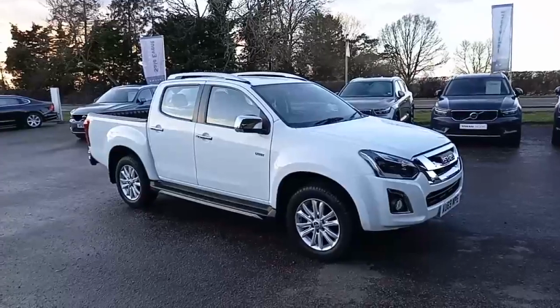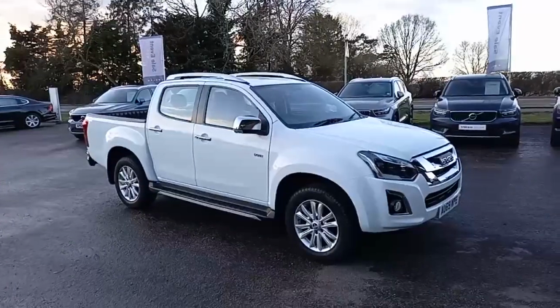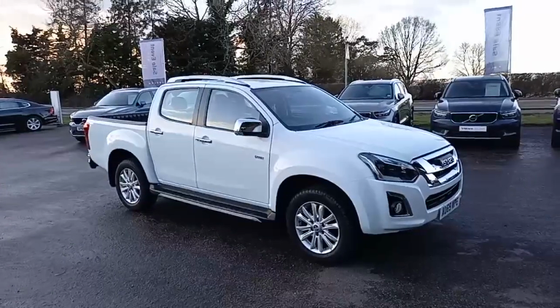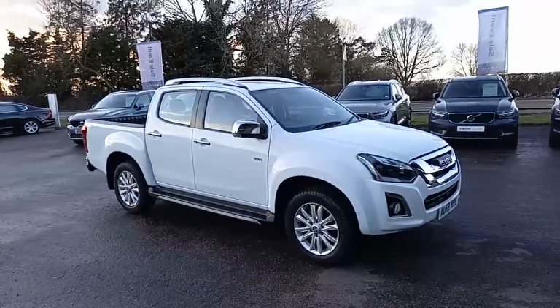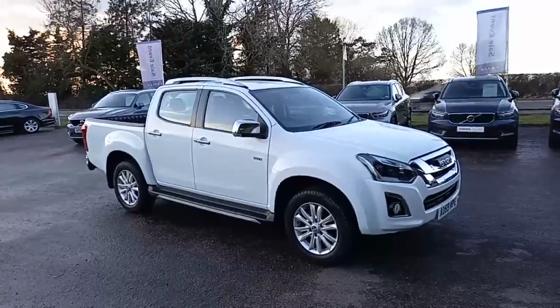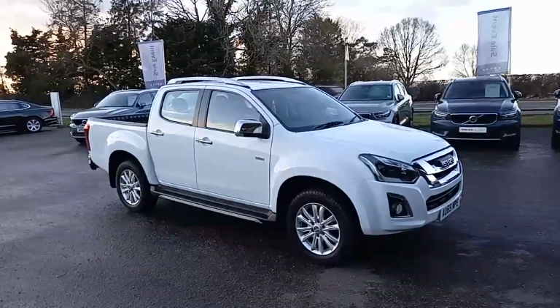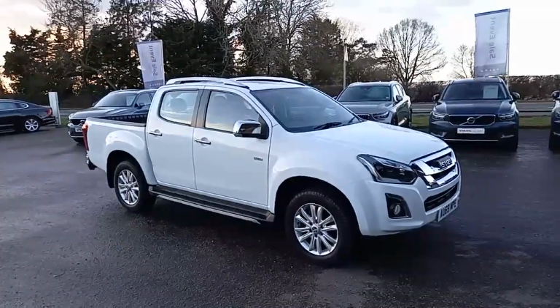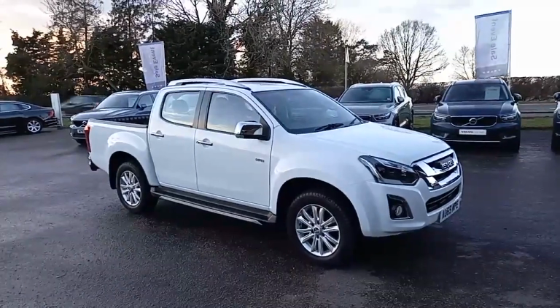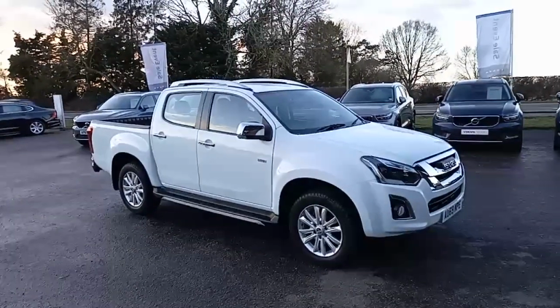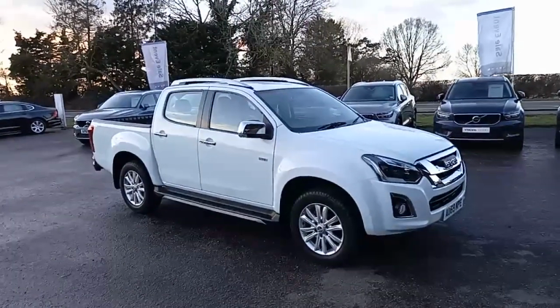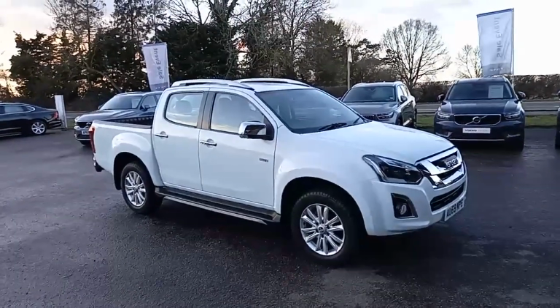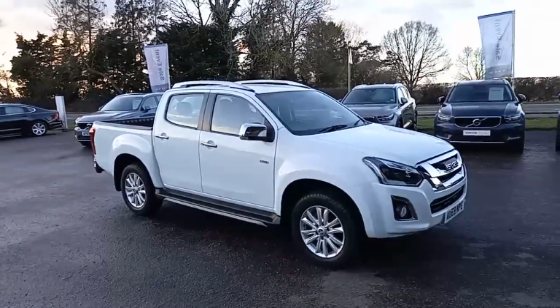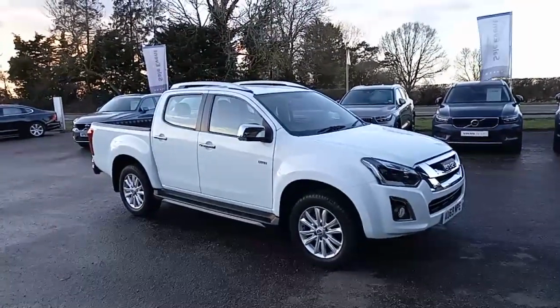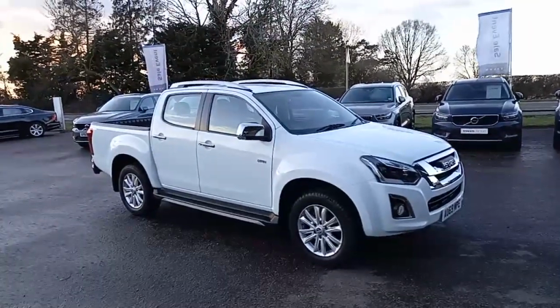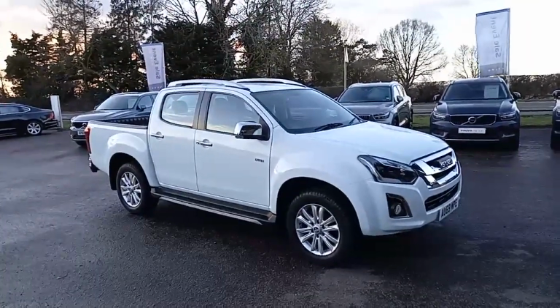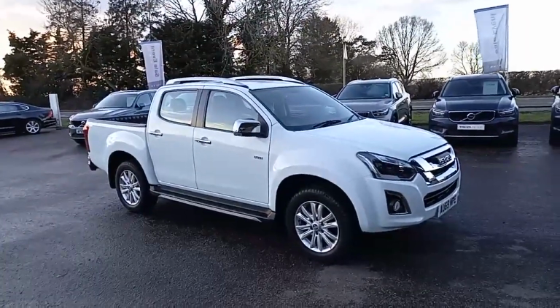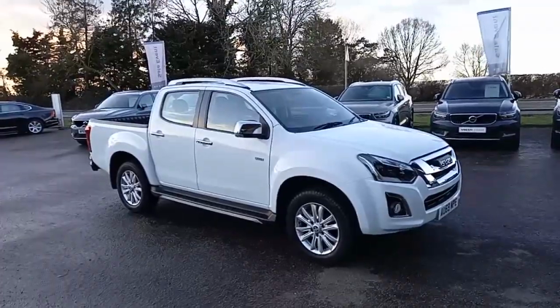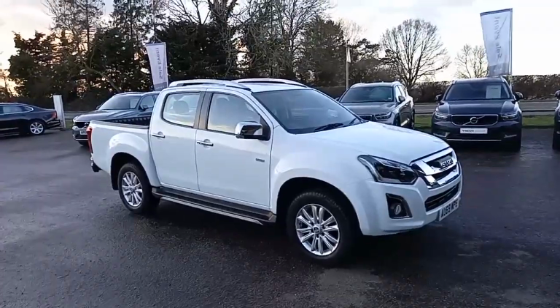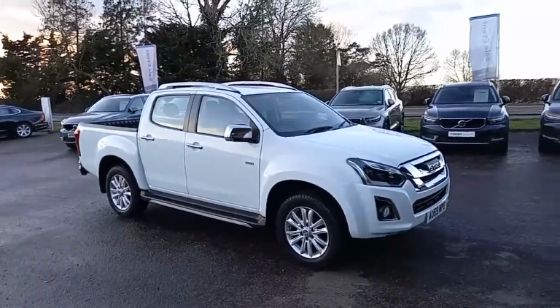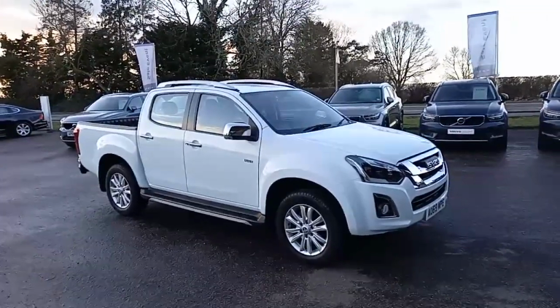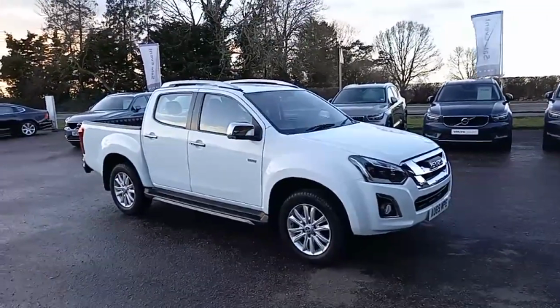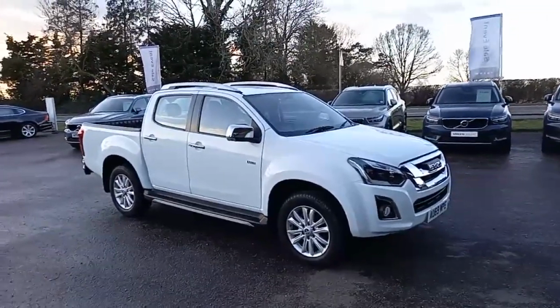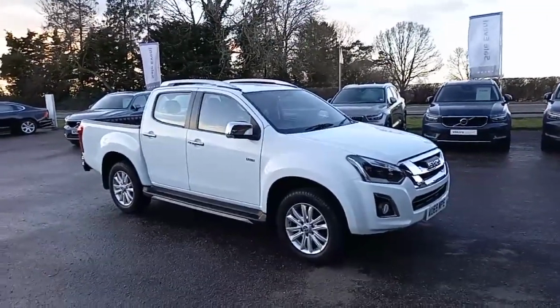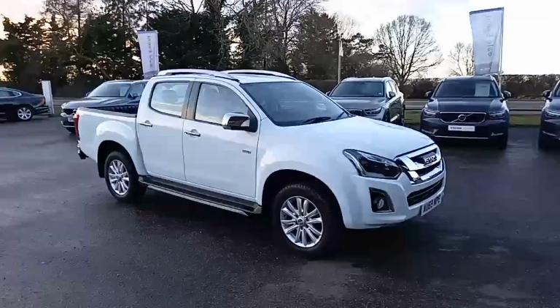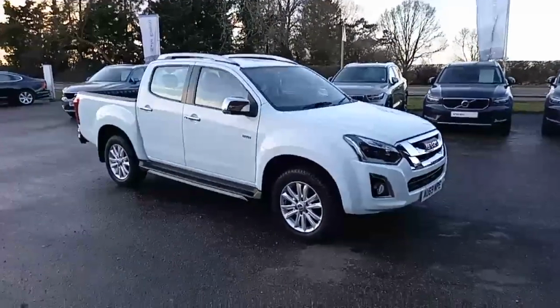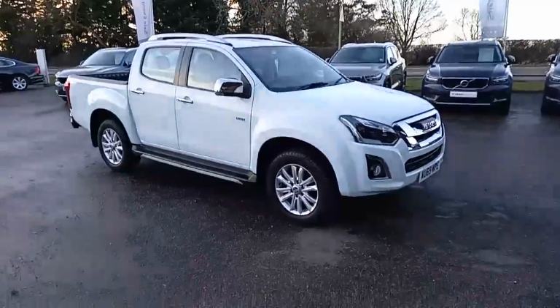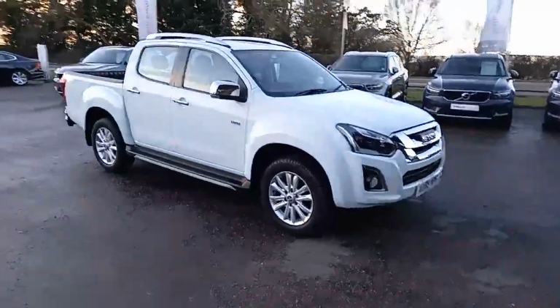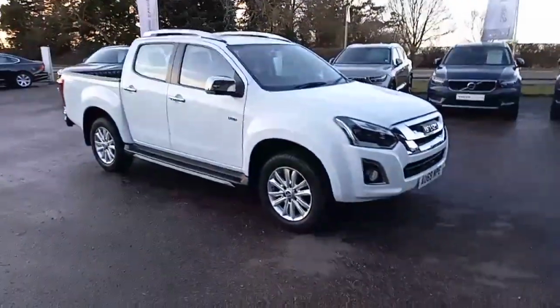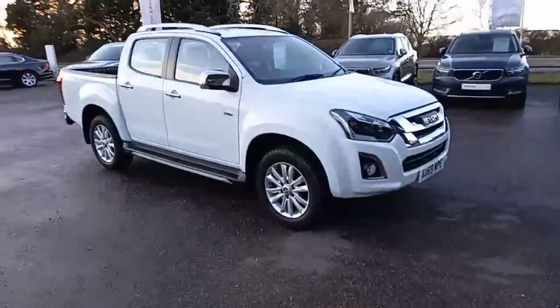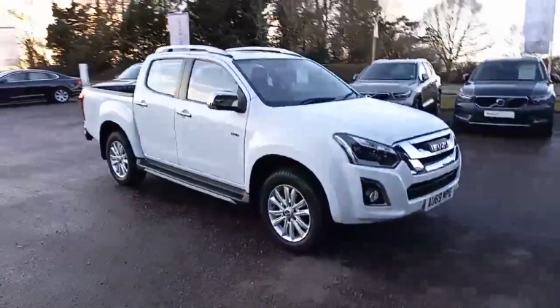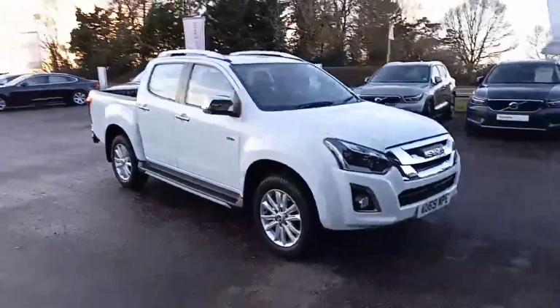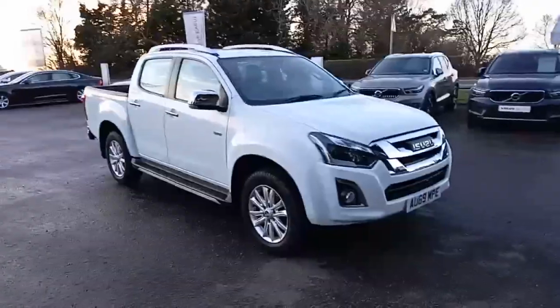Hello everyone, it's Robert from Hilton Got My Choice. Thank you for taking the time to have a look at this Isuzu that I've got here for sale.